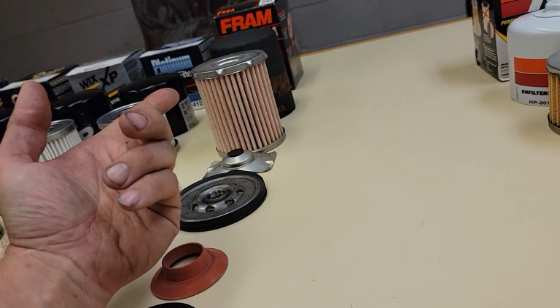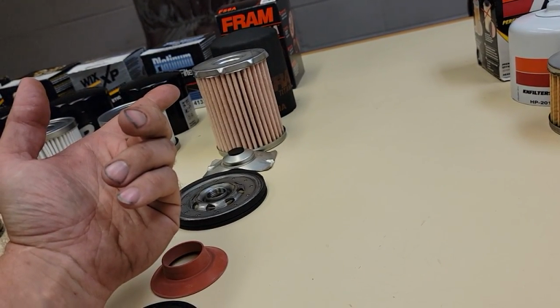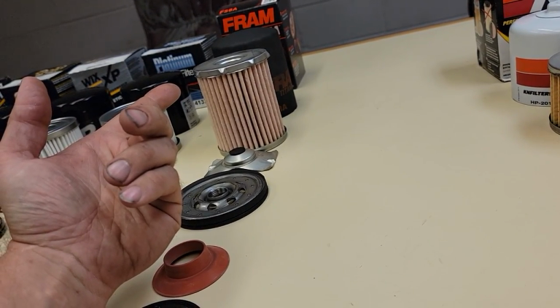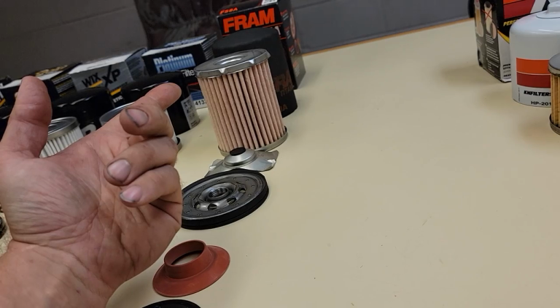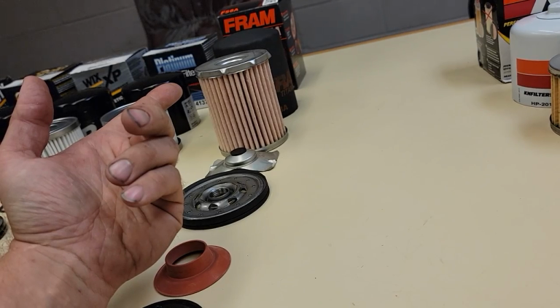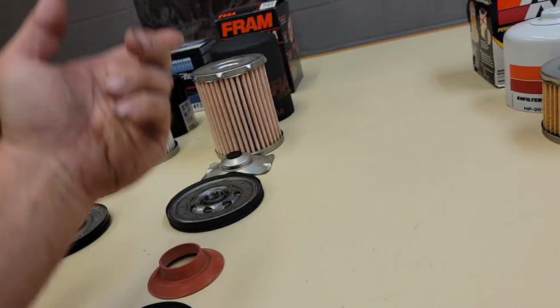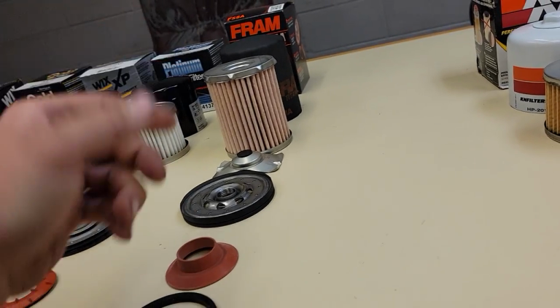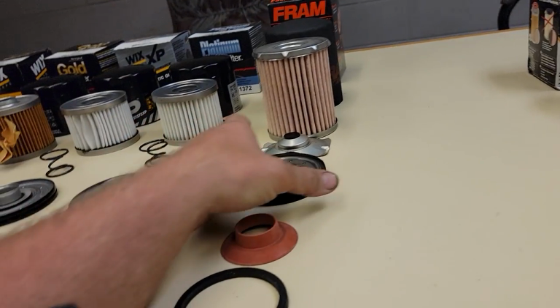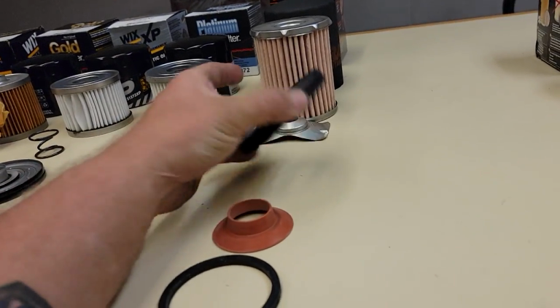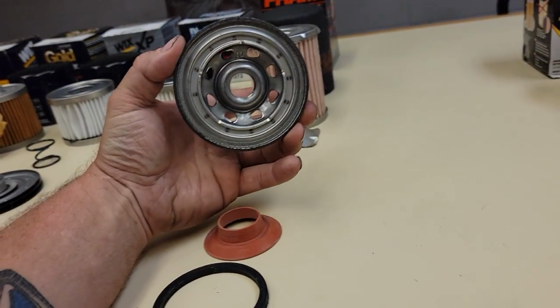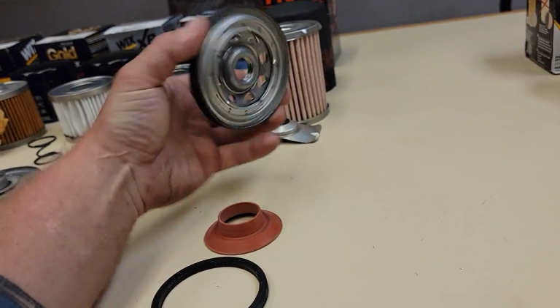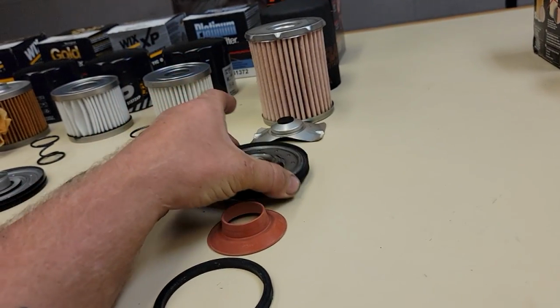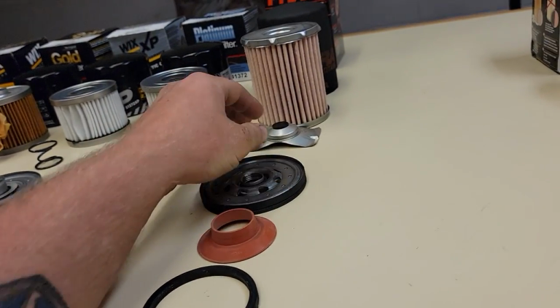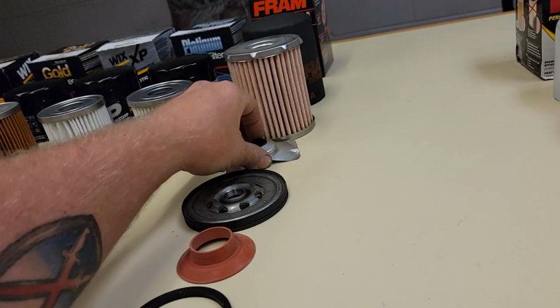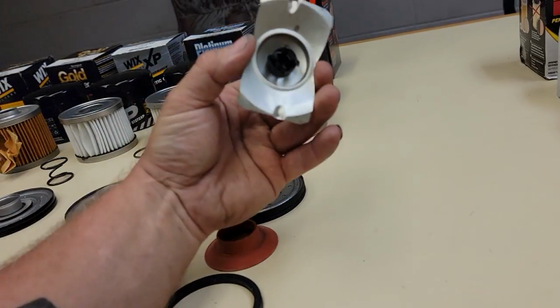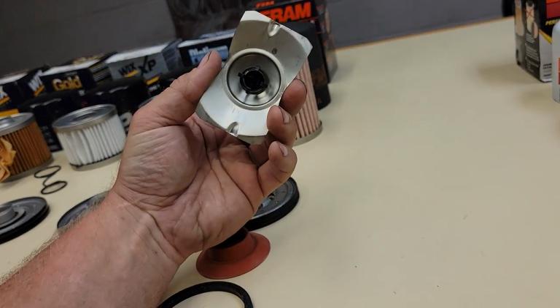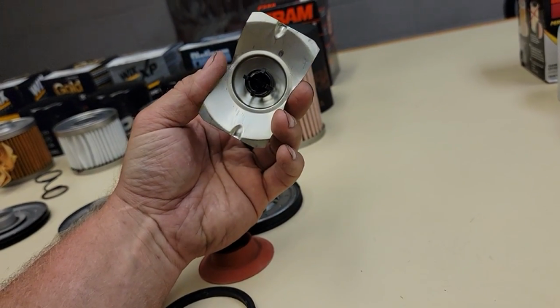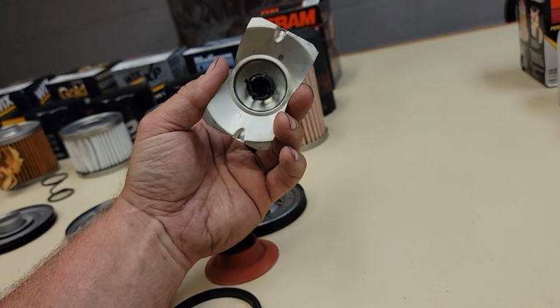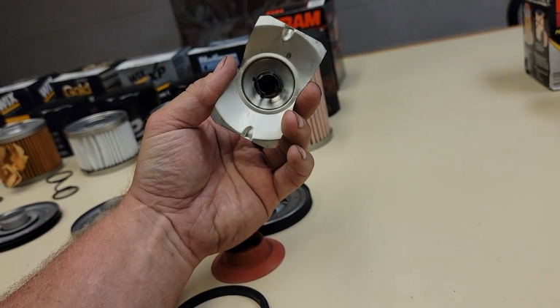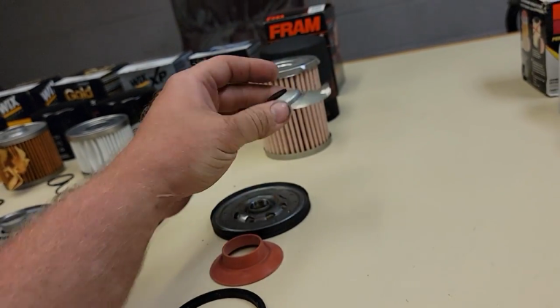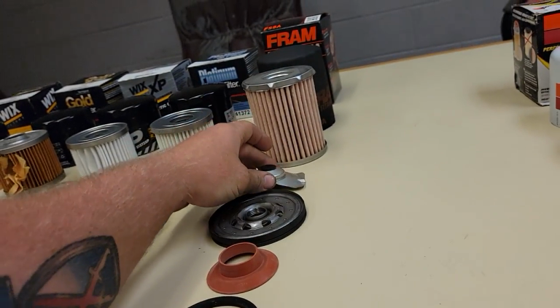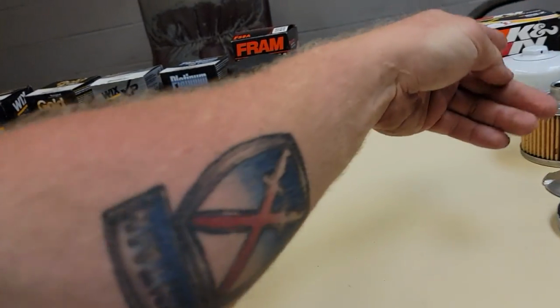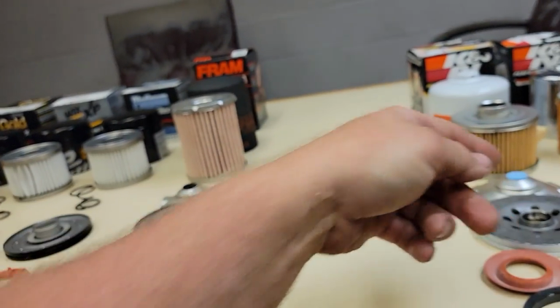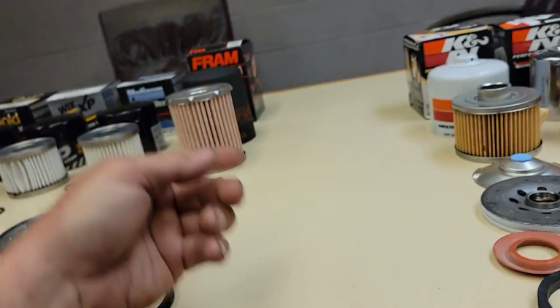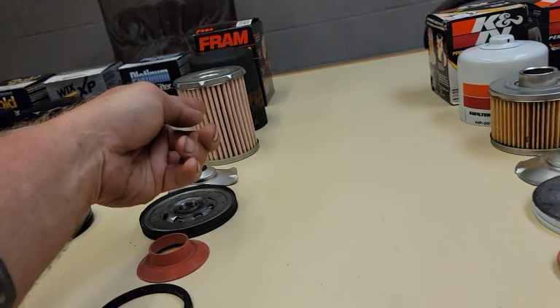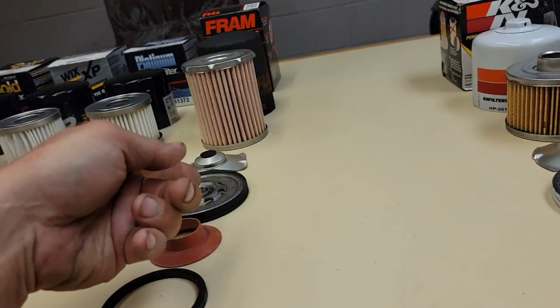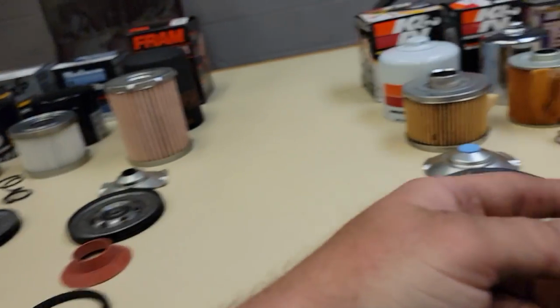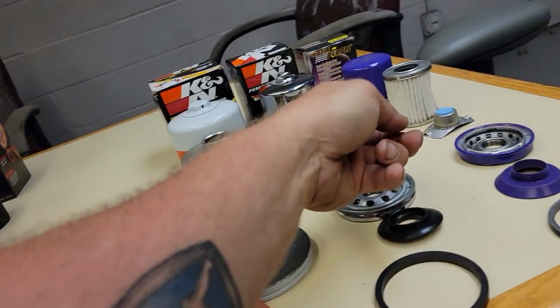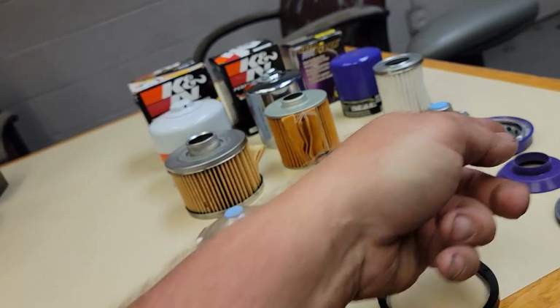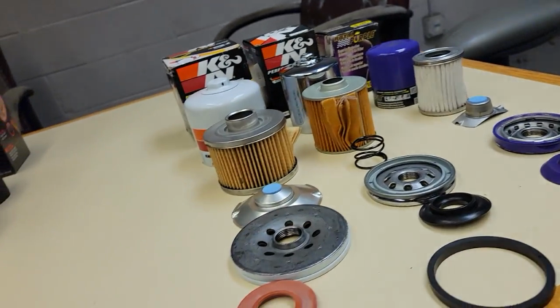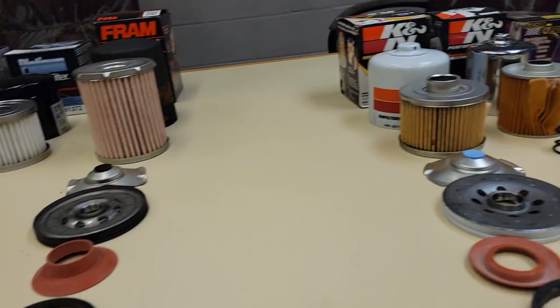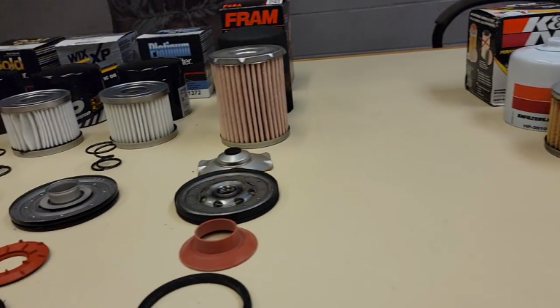I'm also impressed by the titanium here — super heavy end cap. It's old technology bypass filter, nothing special, and you can see K&N still uses that style, Royal Purple still uses that style.